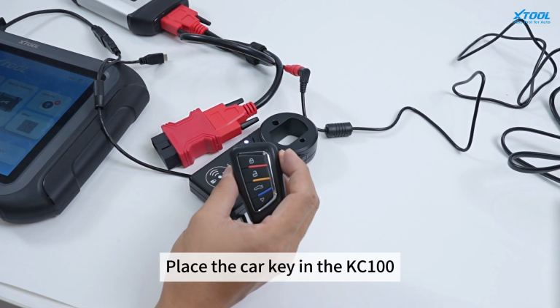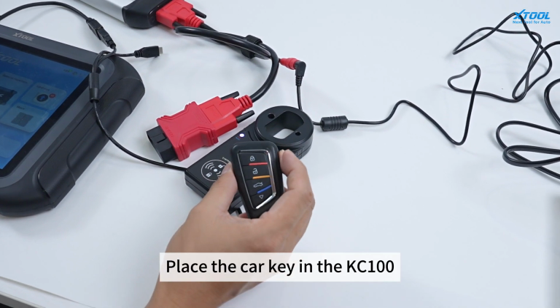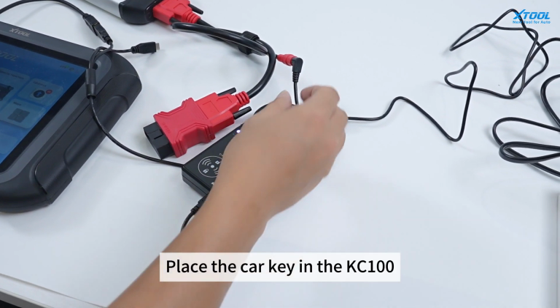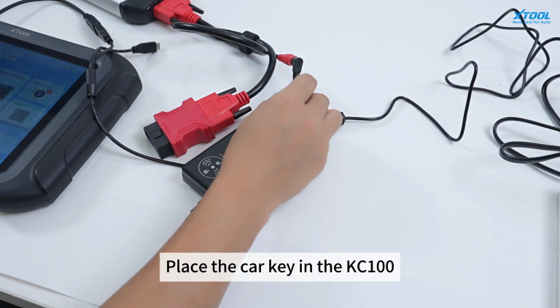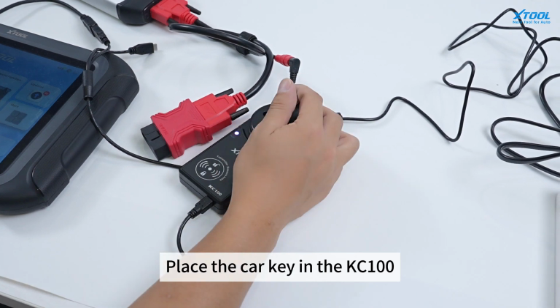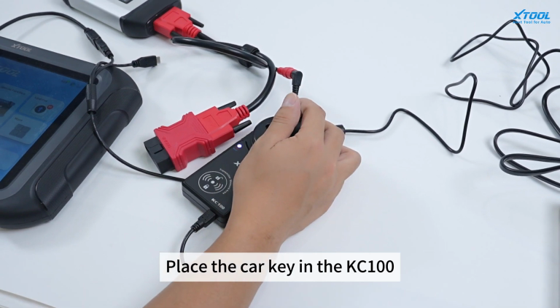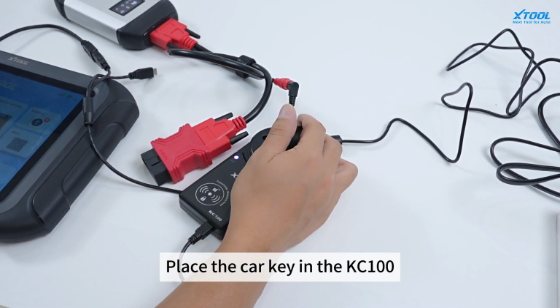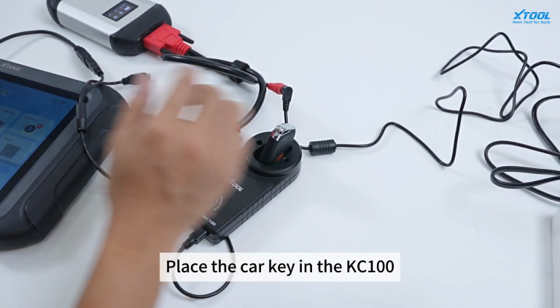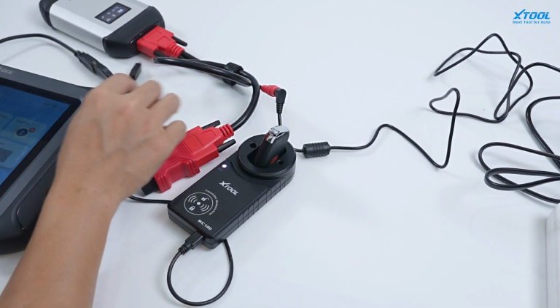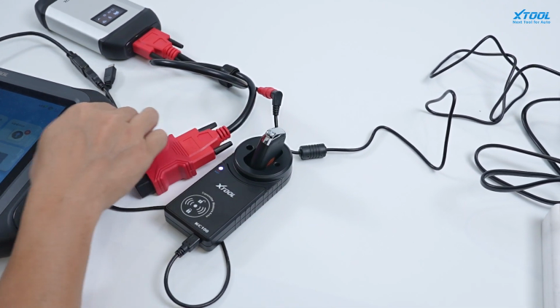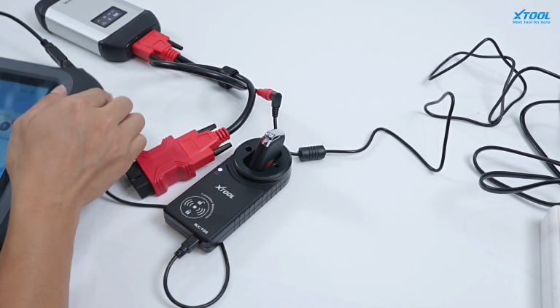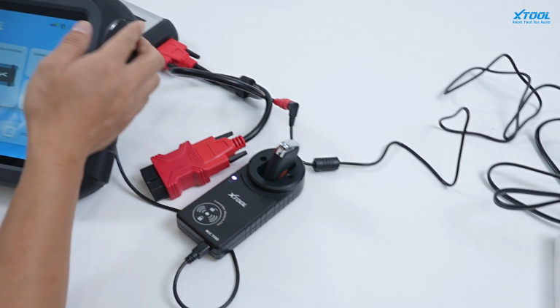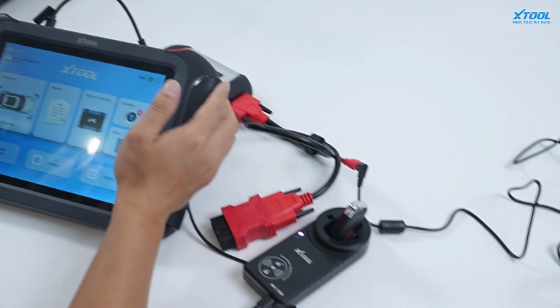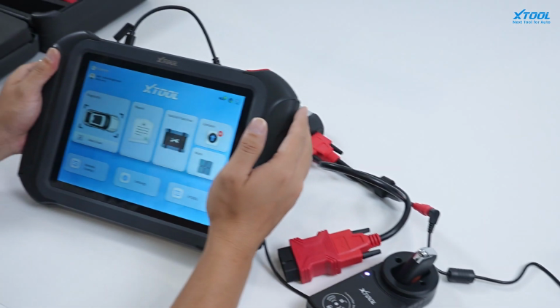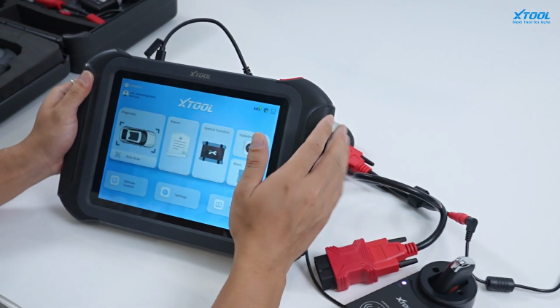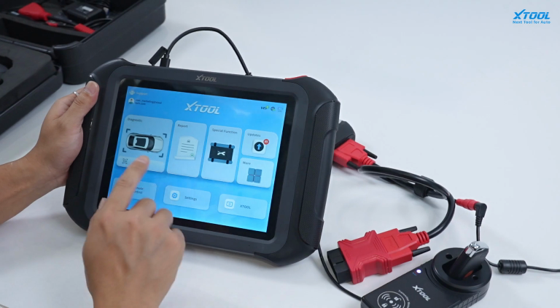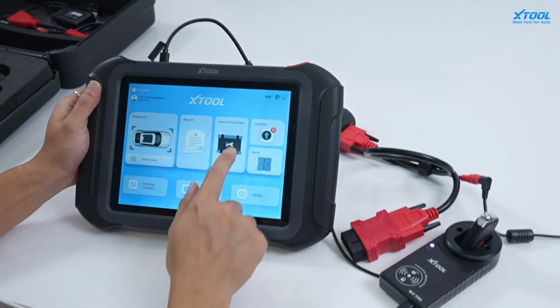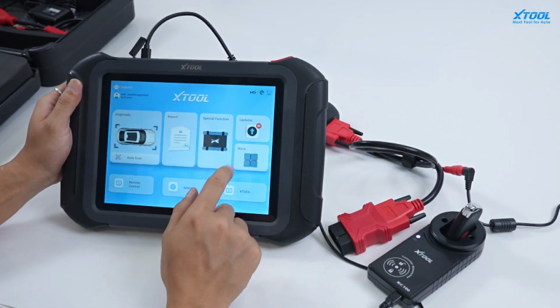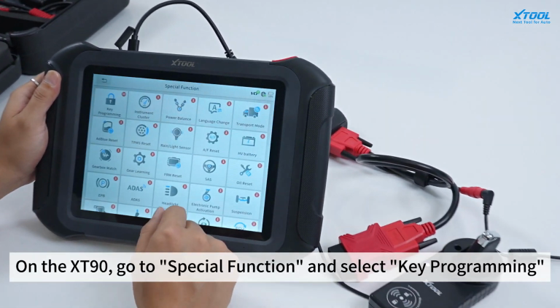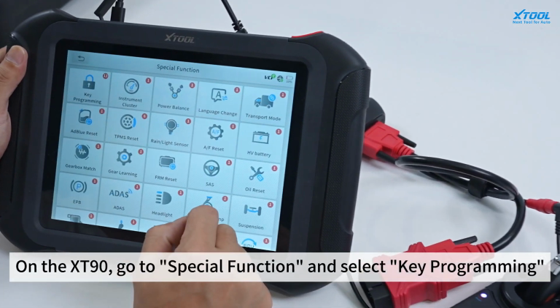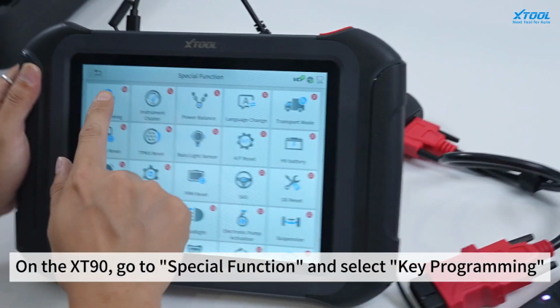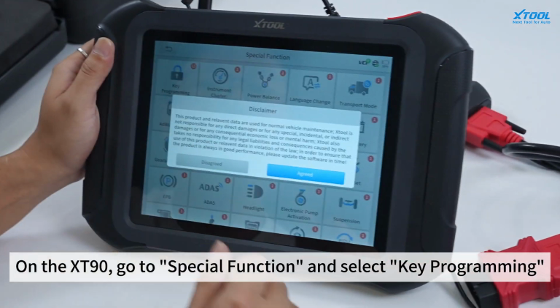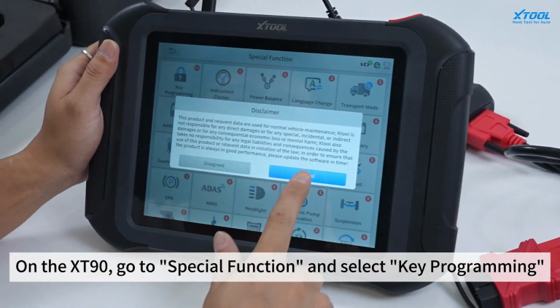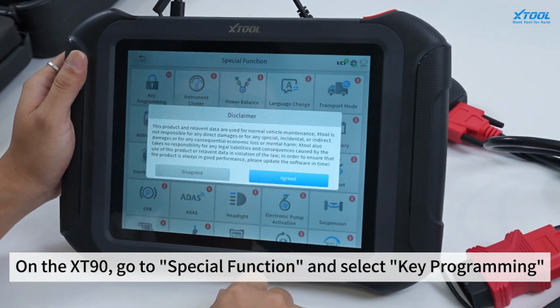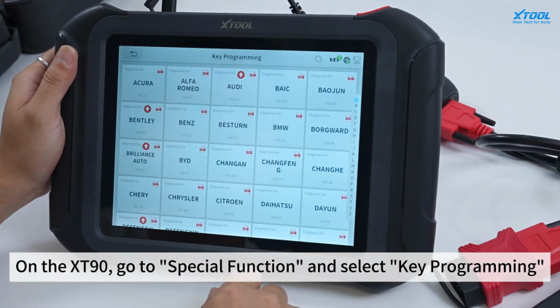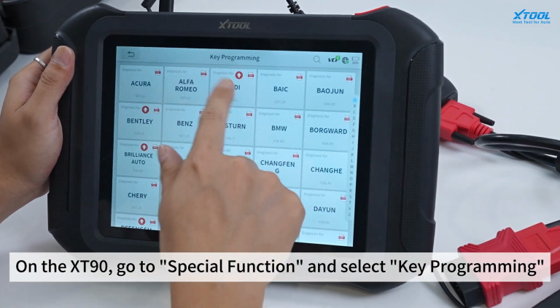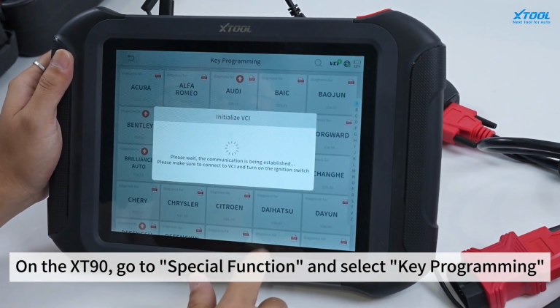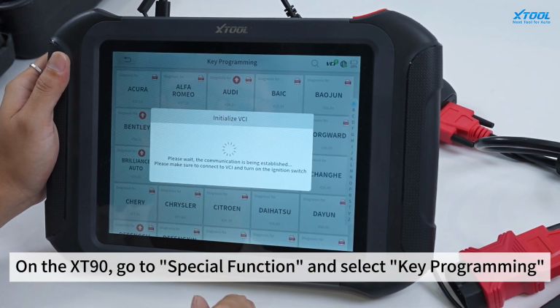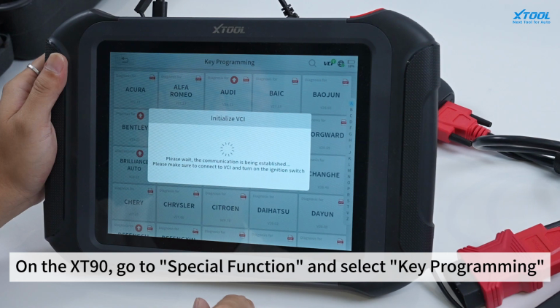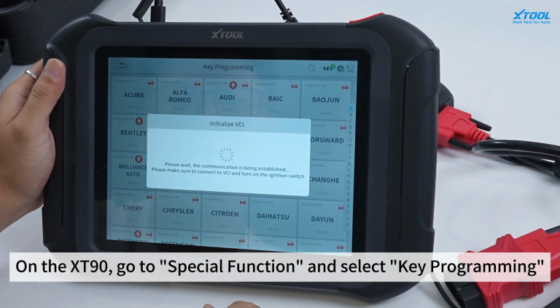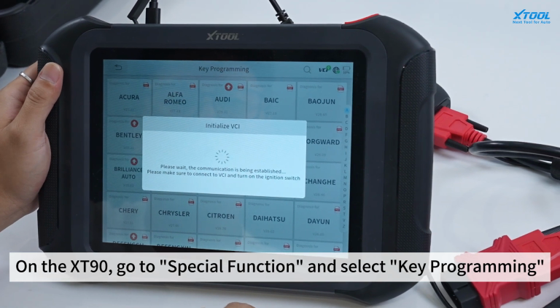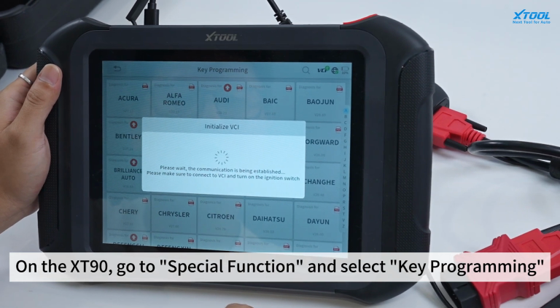Place the car key in the KC100. On the XD90, go to Special Function and select Key Programming.